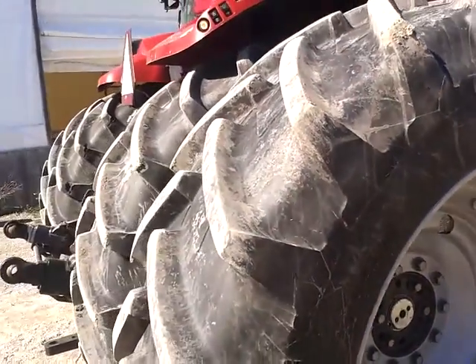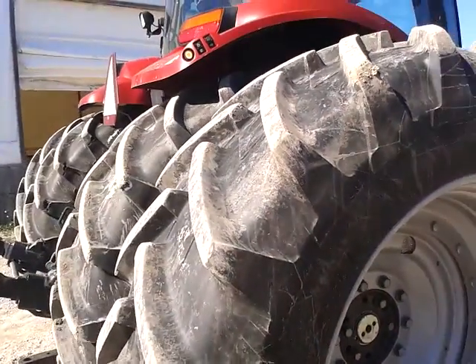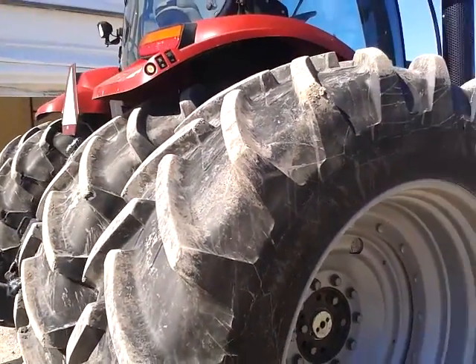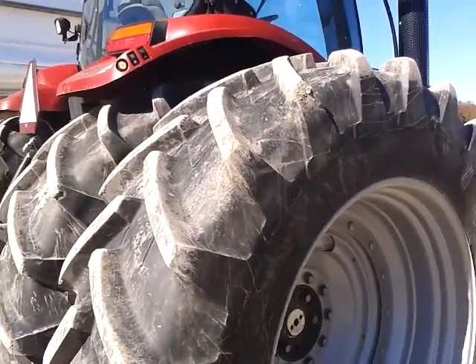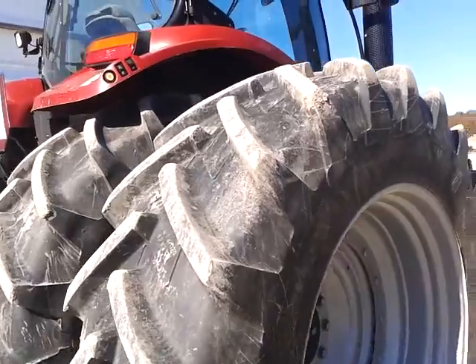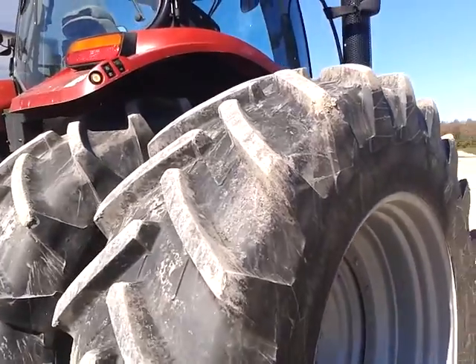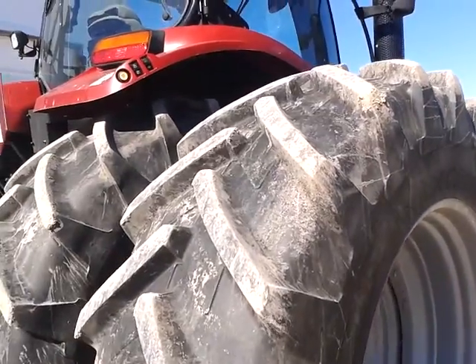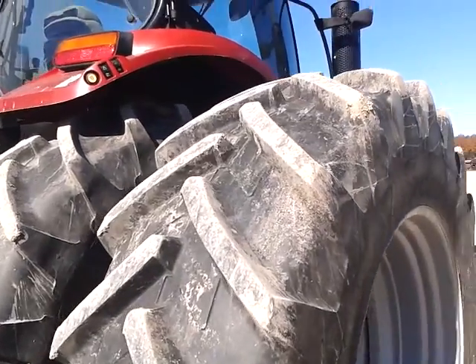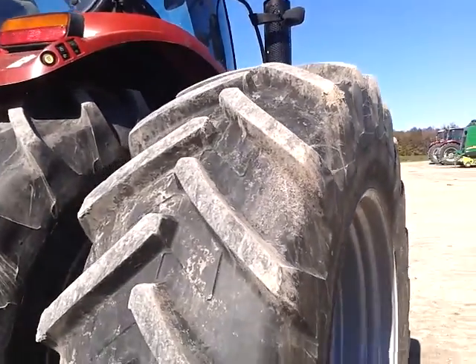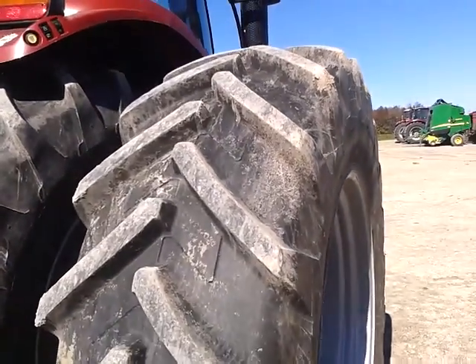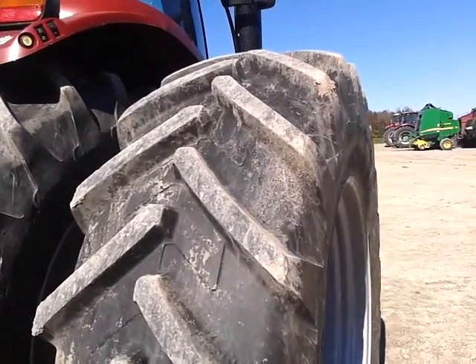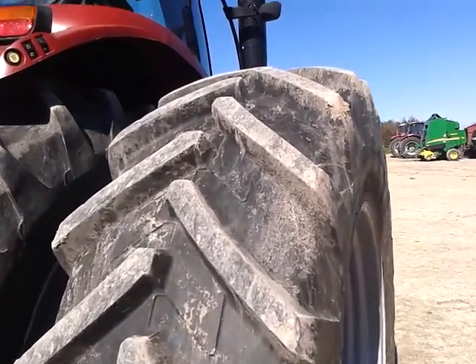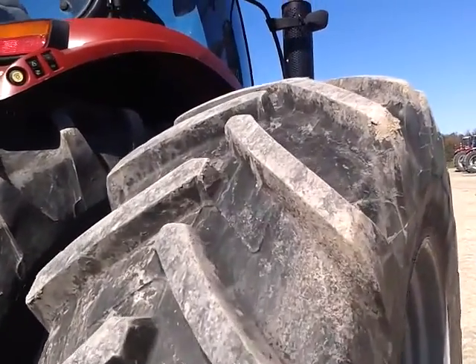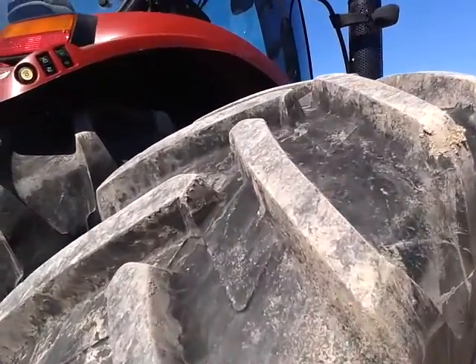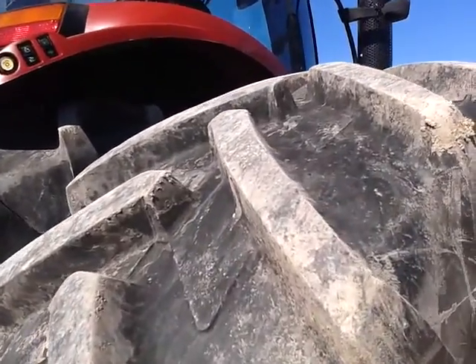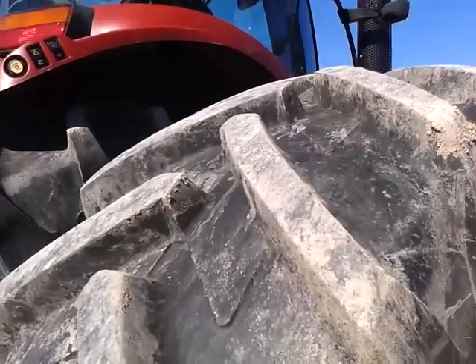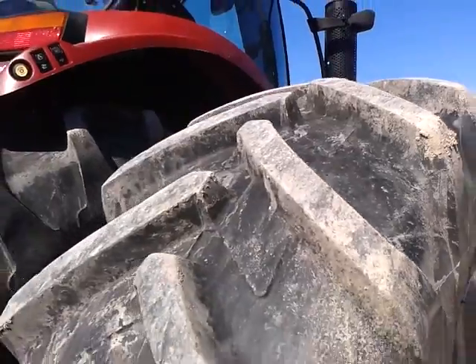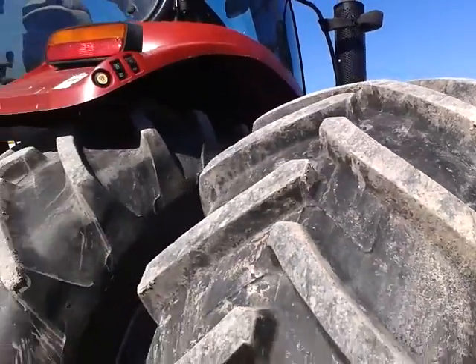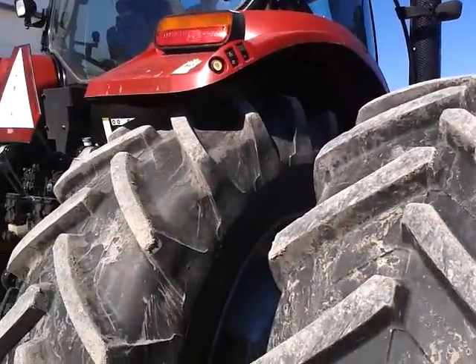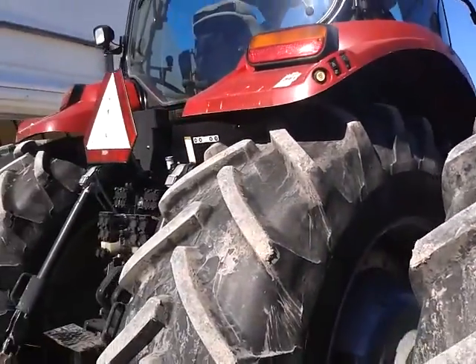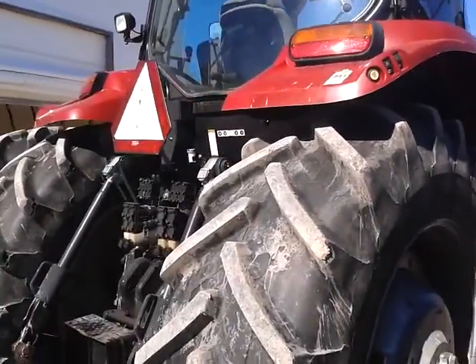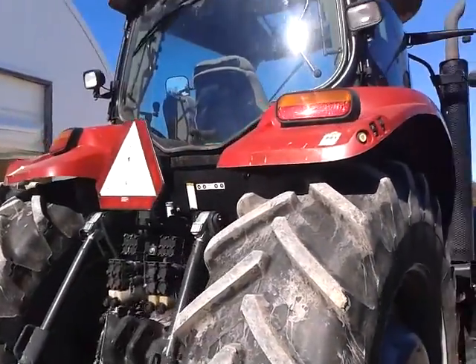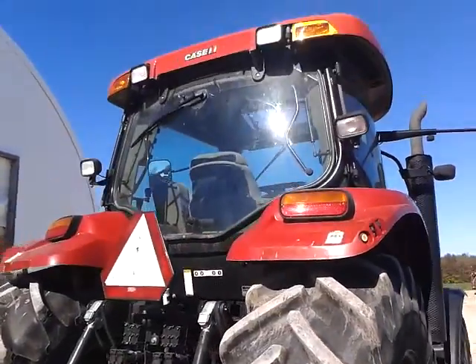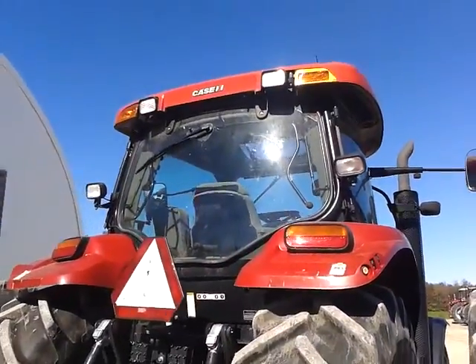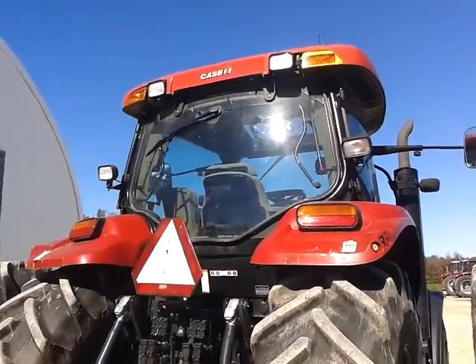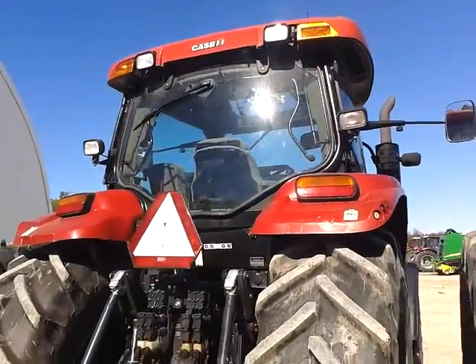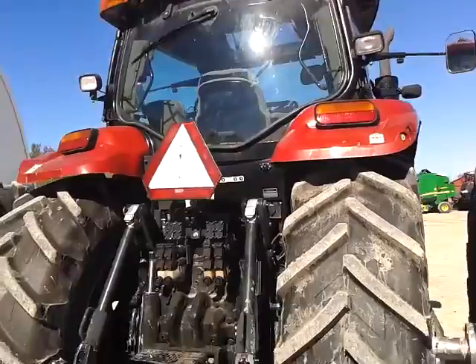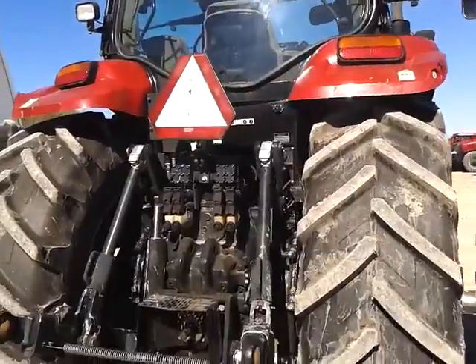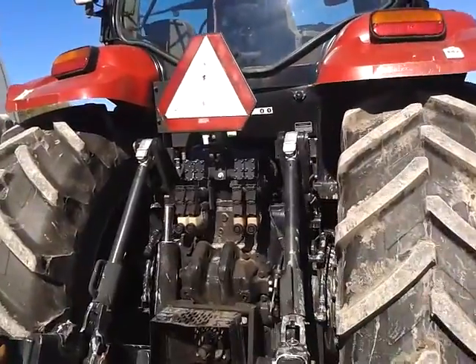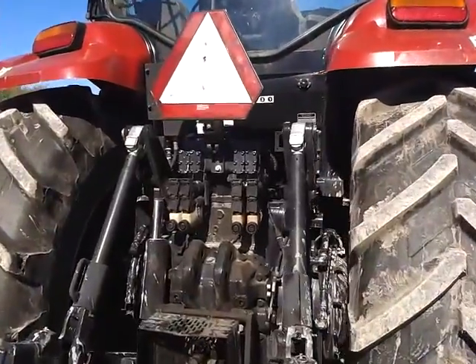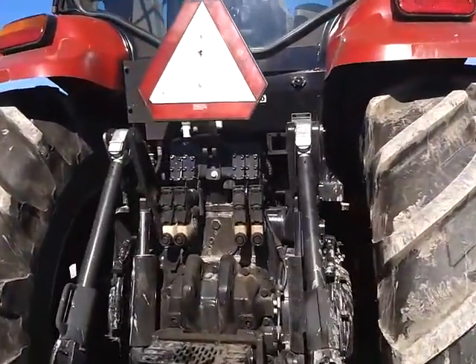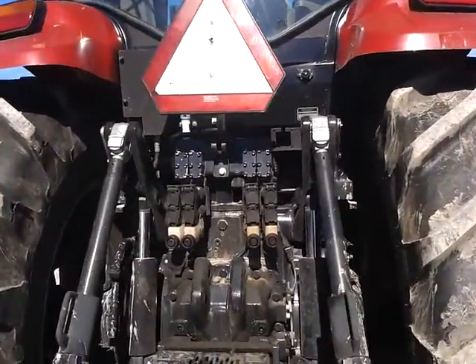It's a 520-85 R42 Michelin Agribib. The rear two tires are at 90%. Extra lights on the back, four electronic remotes.